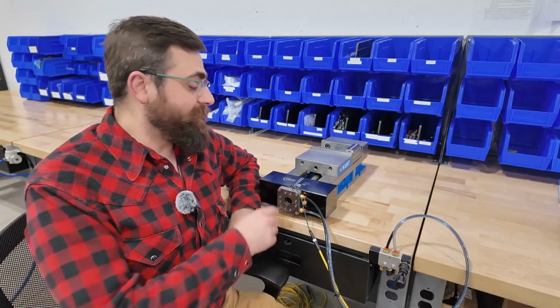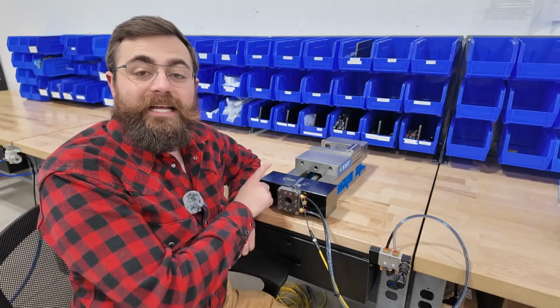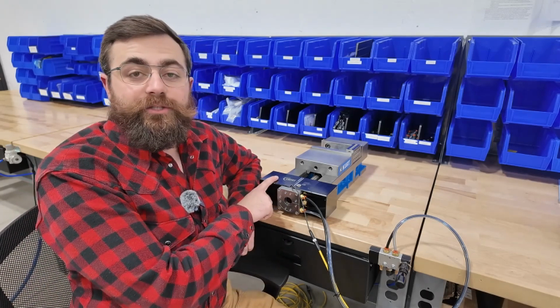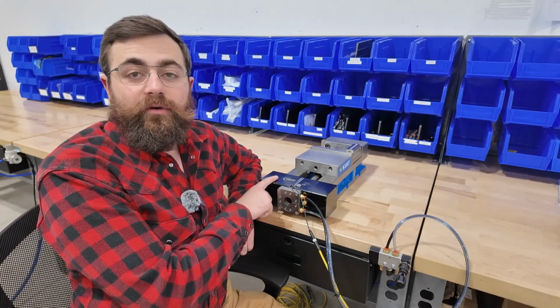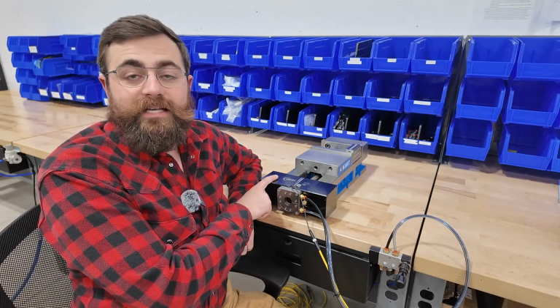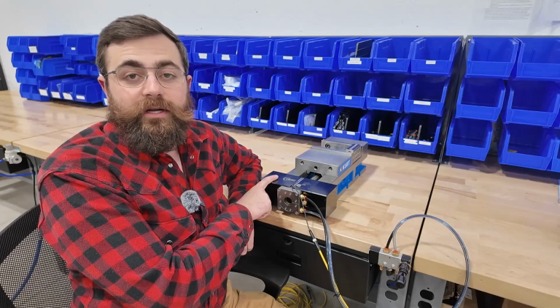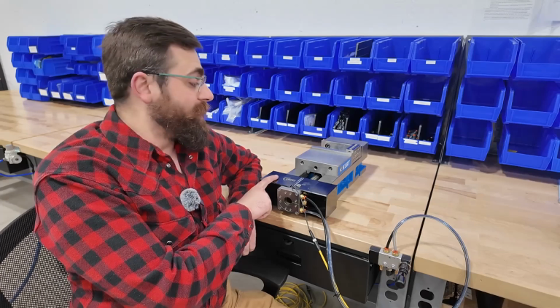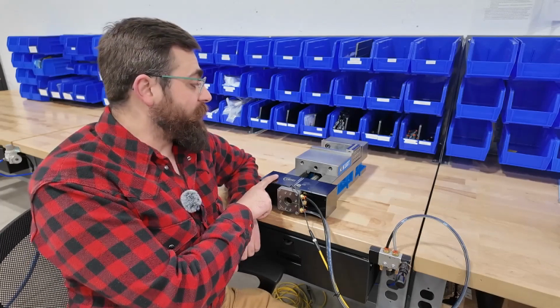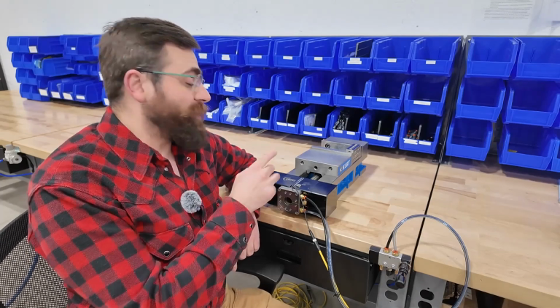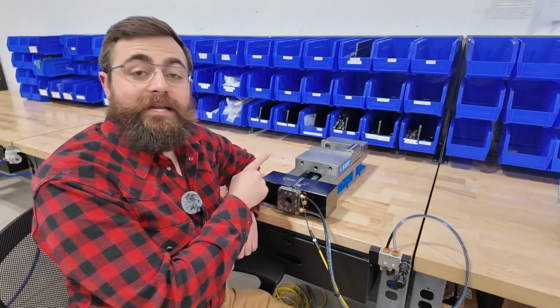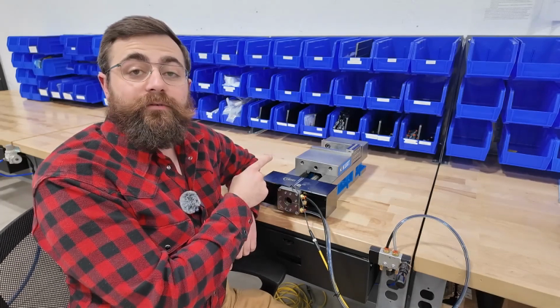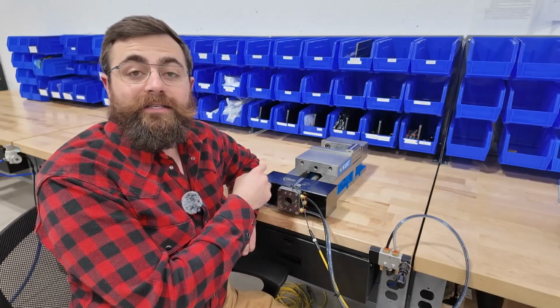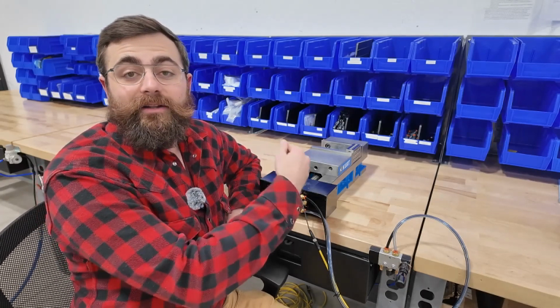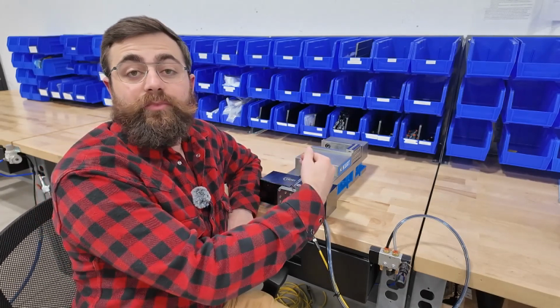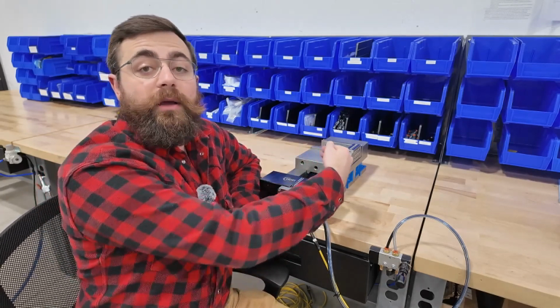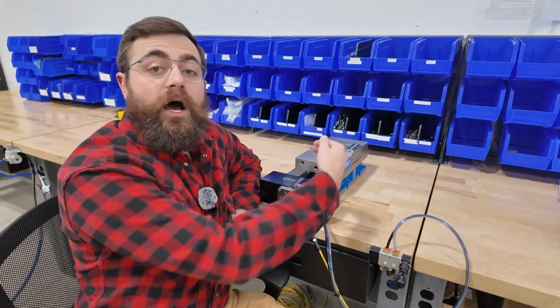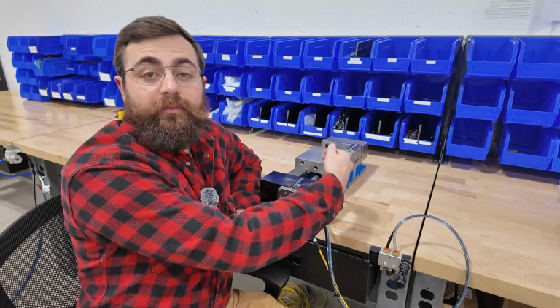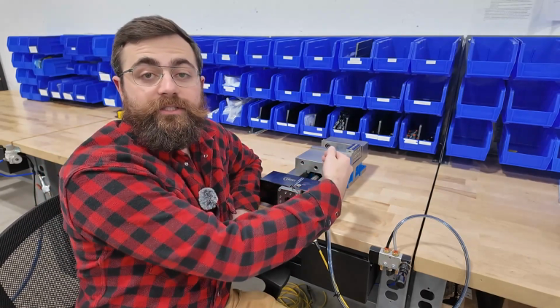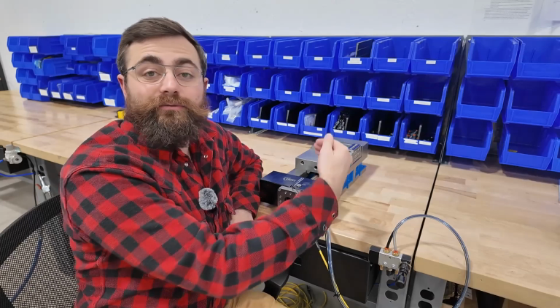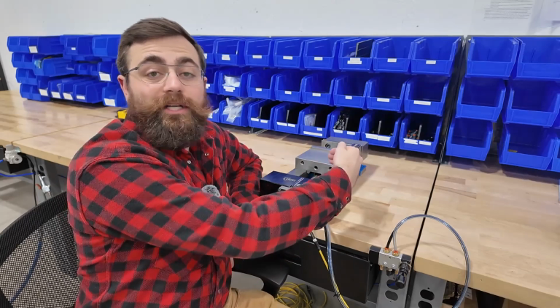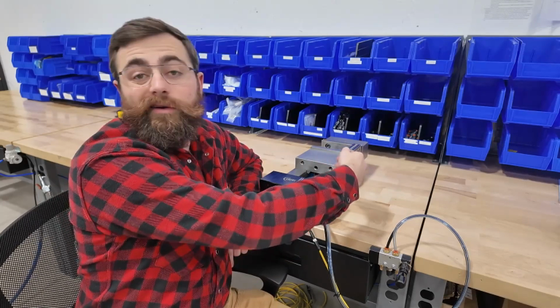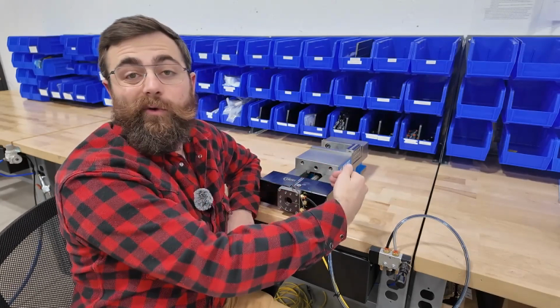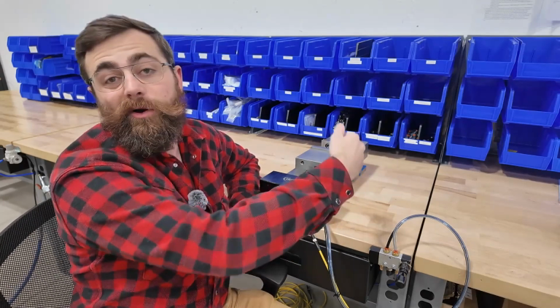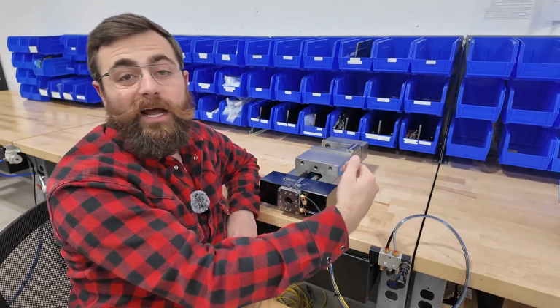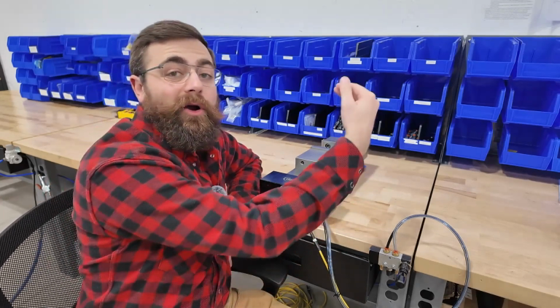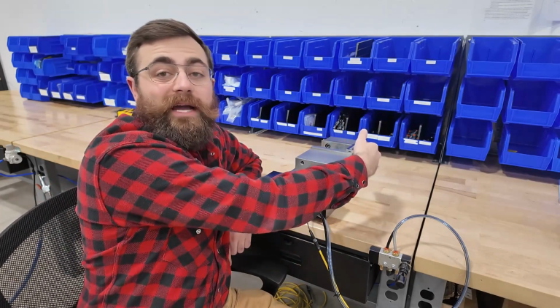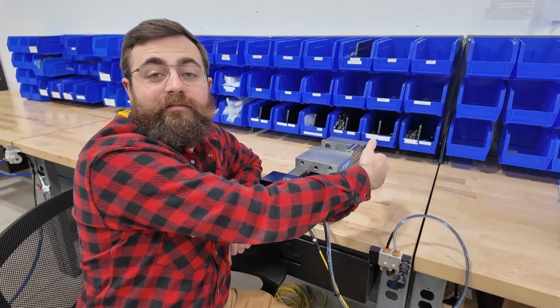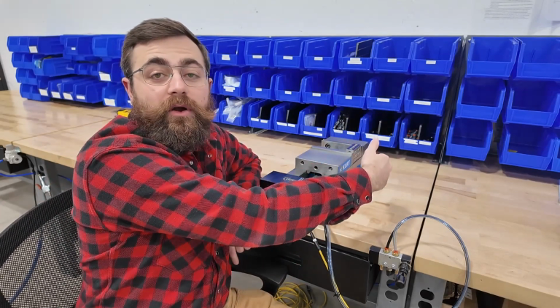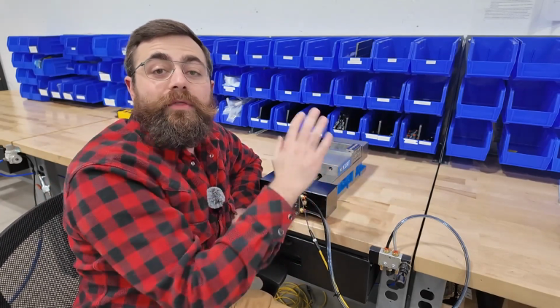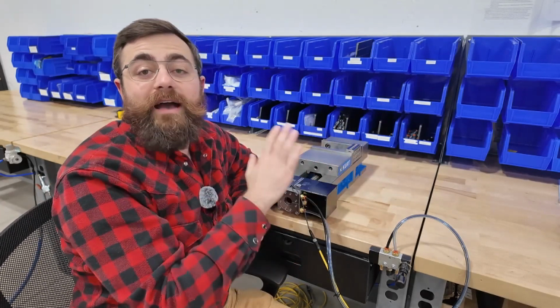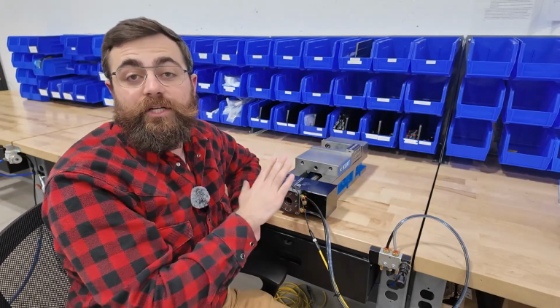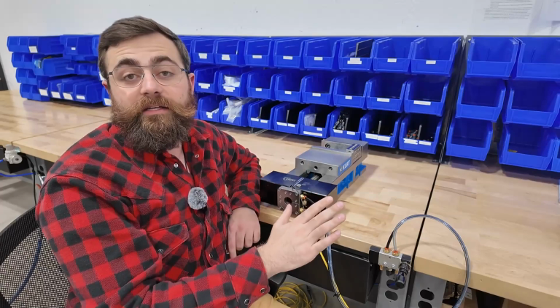This is an infinite travel vise actuator that allows you to put it on any manual vise and allows you to program the jaw to different positions. You can run a 1-inch part, then a 4-inch part, then a 9-inch part, back to a half-inch part without ever having to touch your vise.